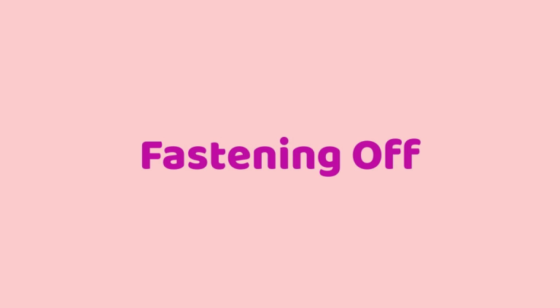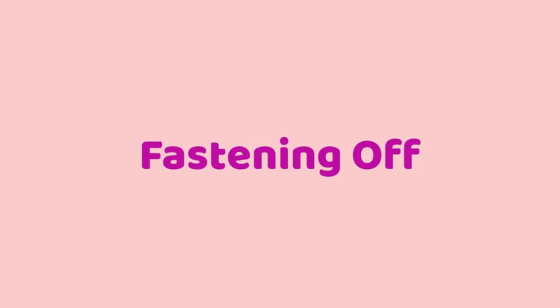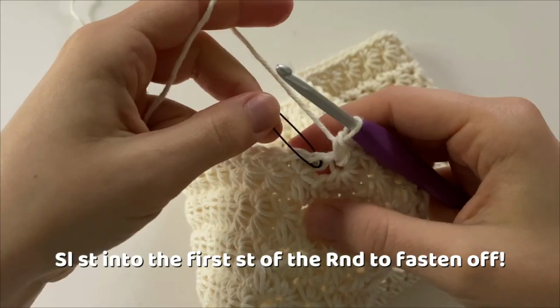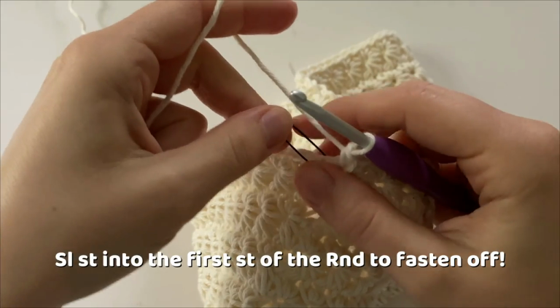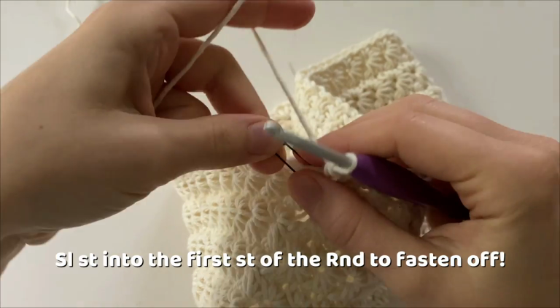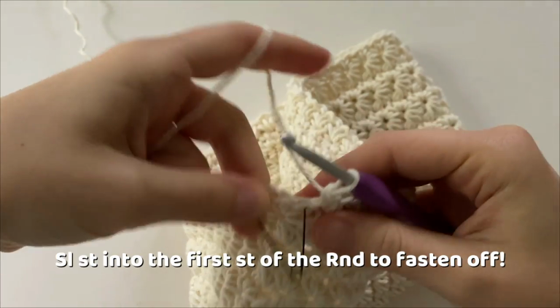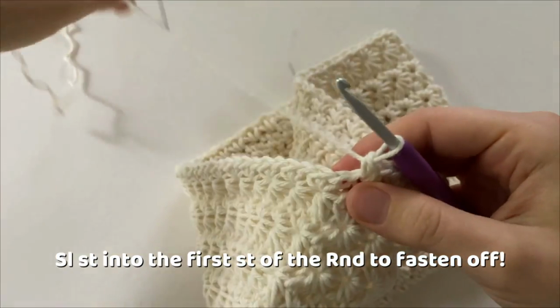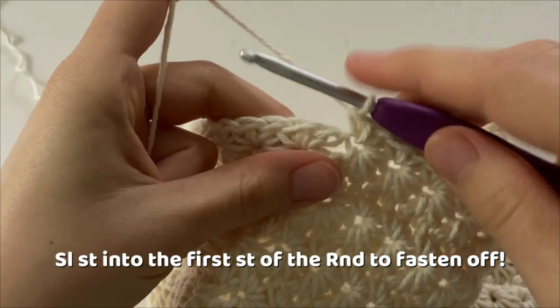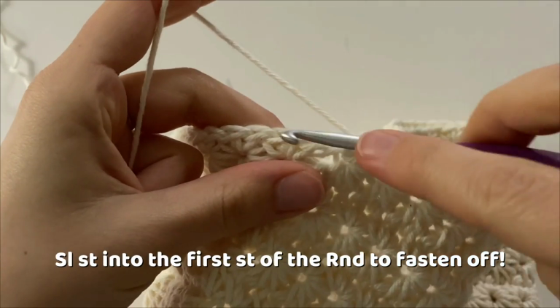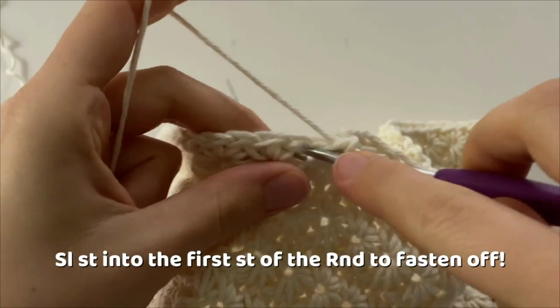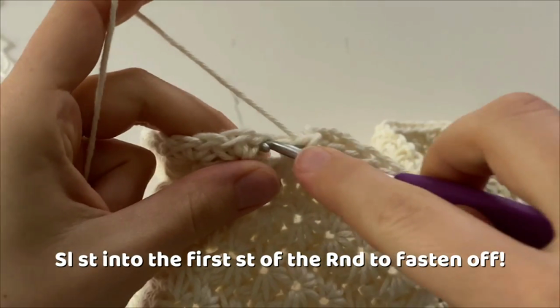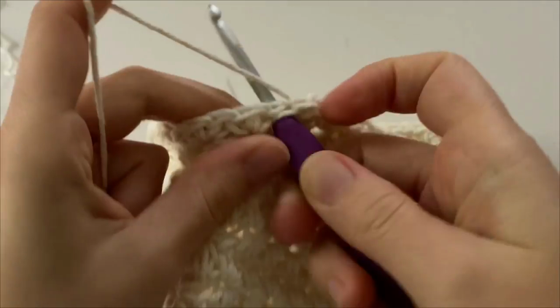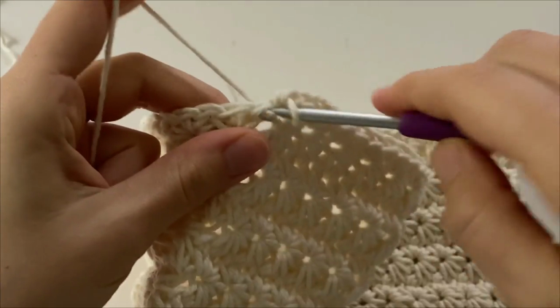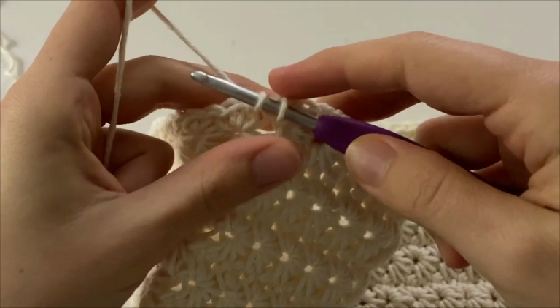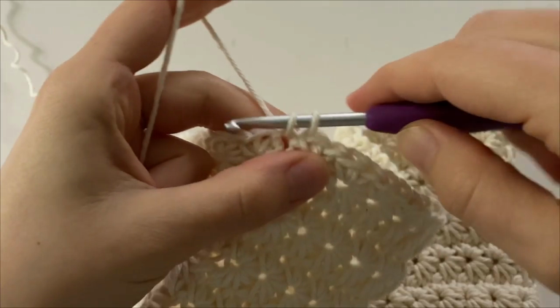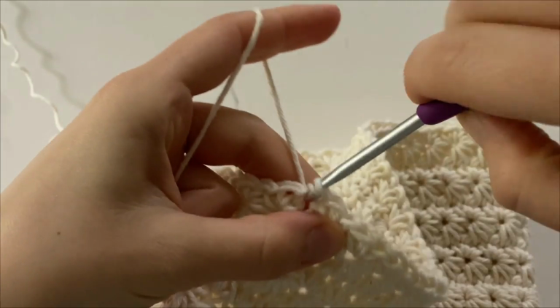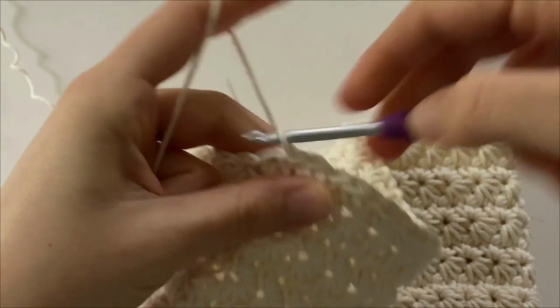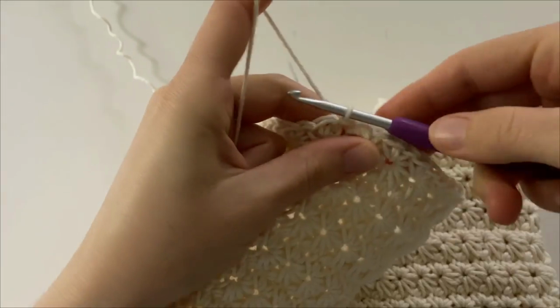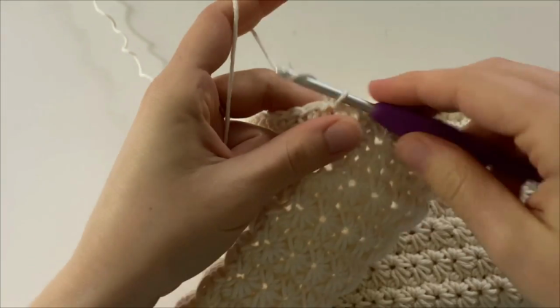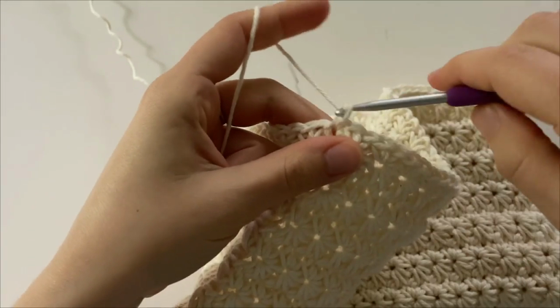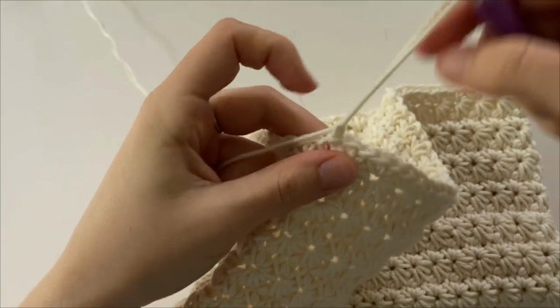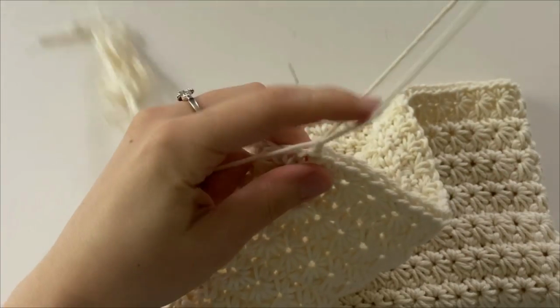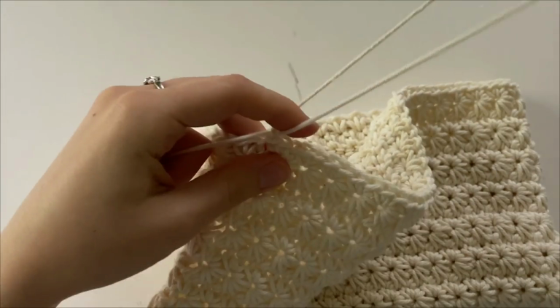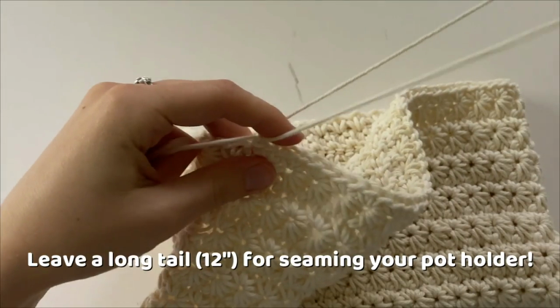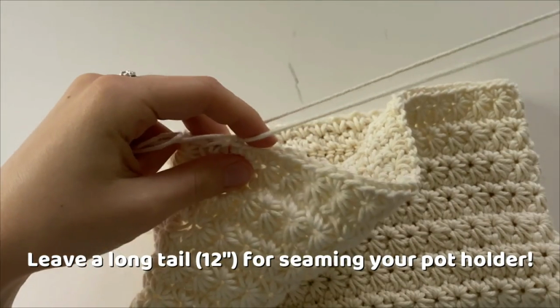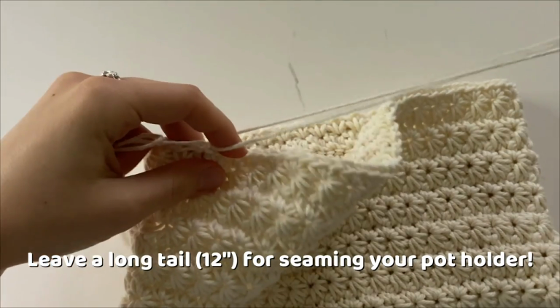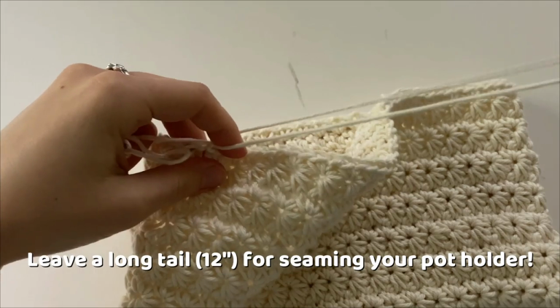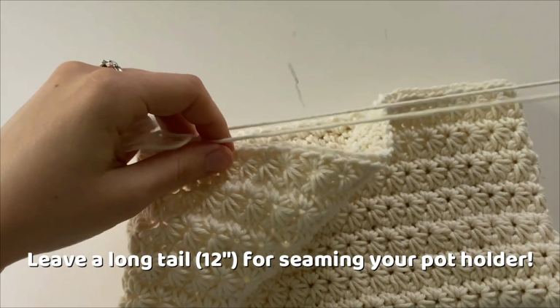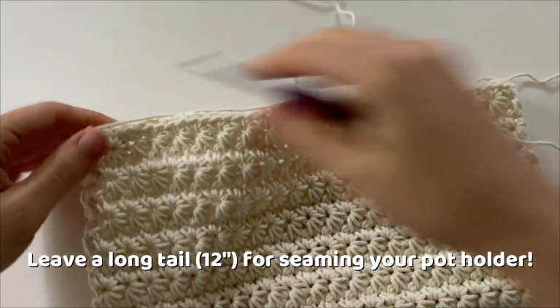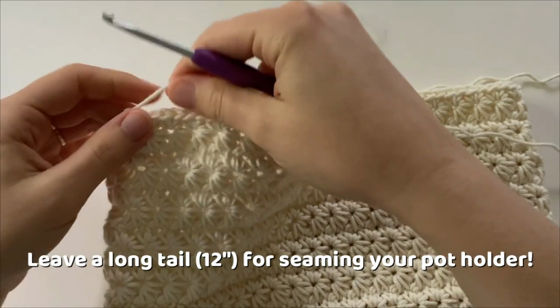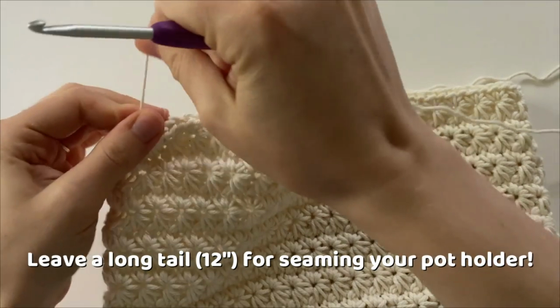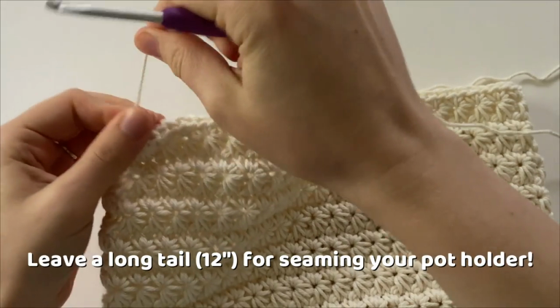At the end of round 14, remove your stitch marker and slip stitch into the first single crochet of the round. Chain one and pull on that tail, making it nice and long so we can seam our potholder closed.